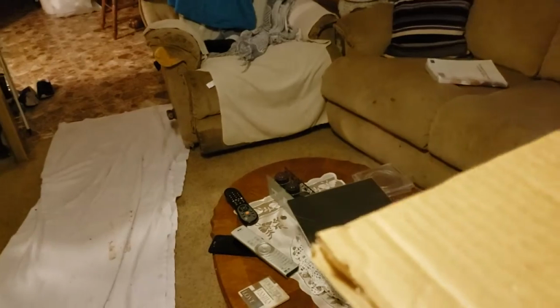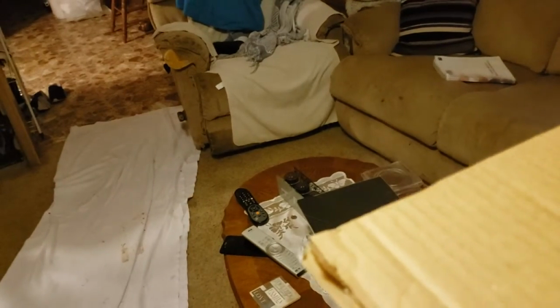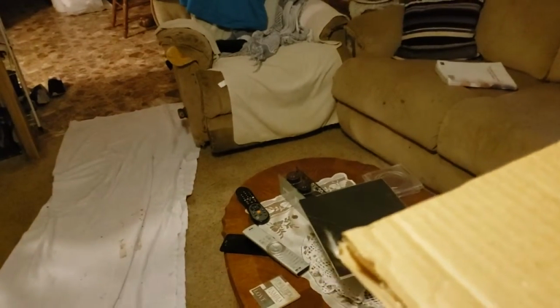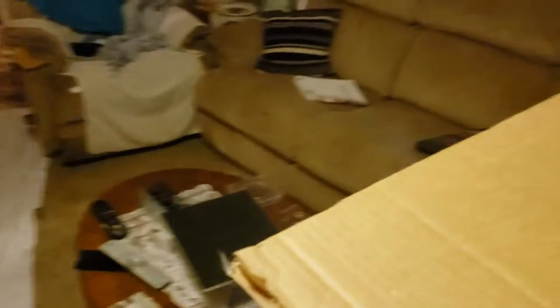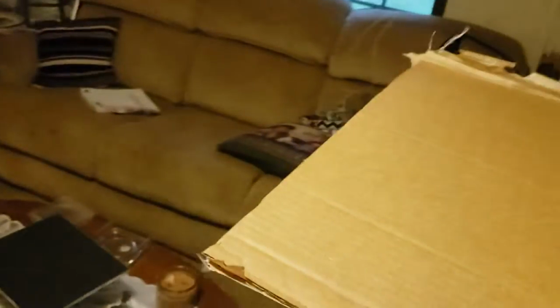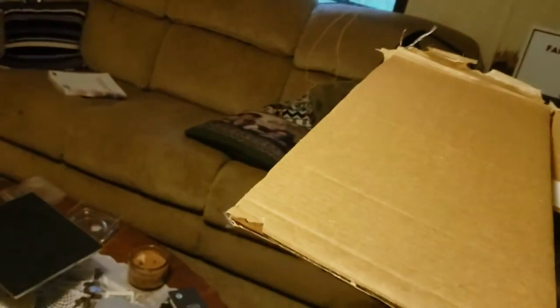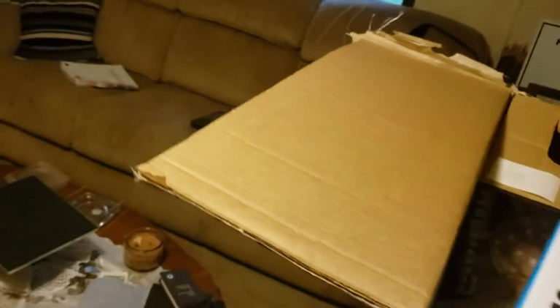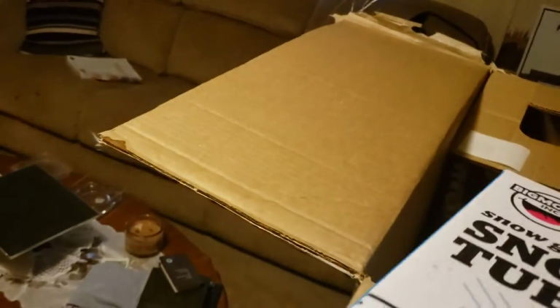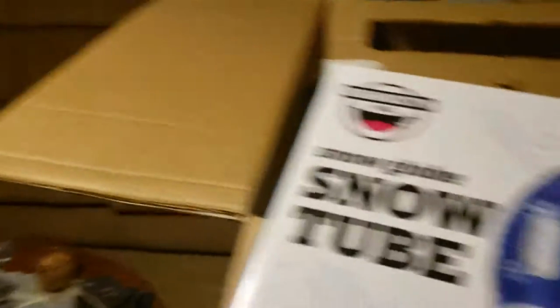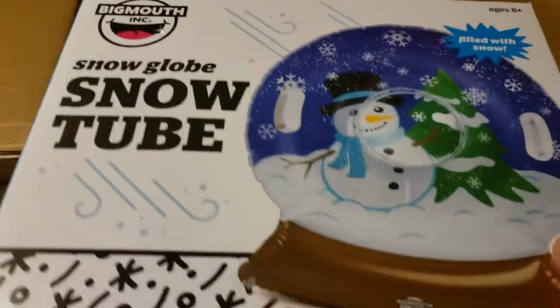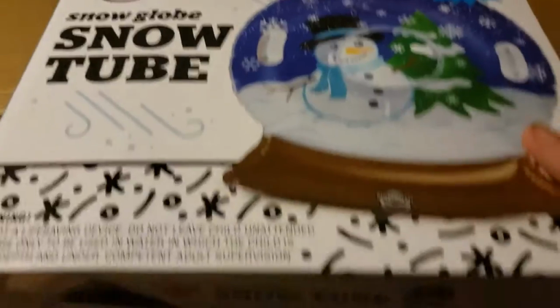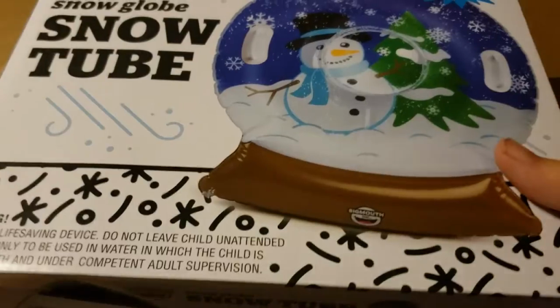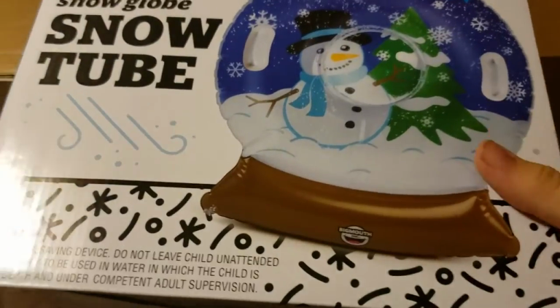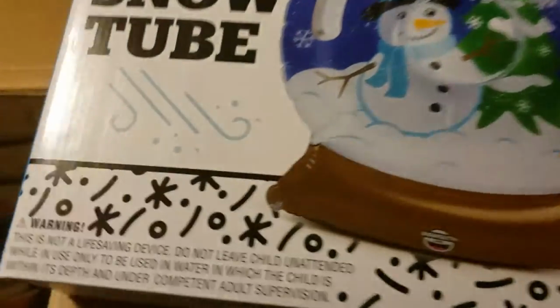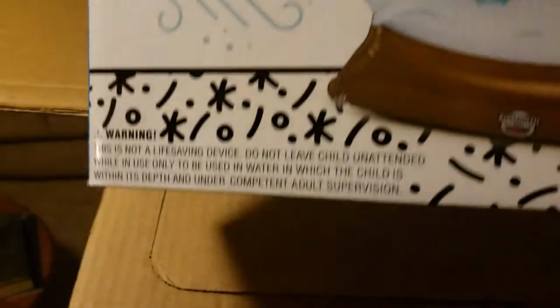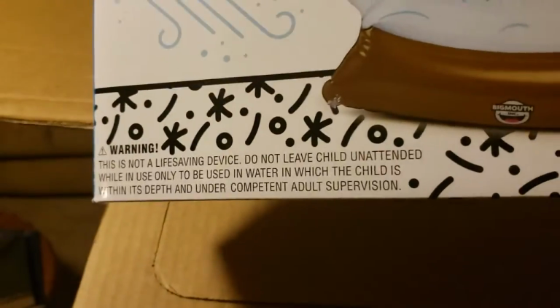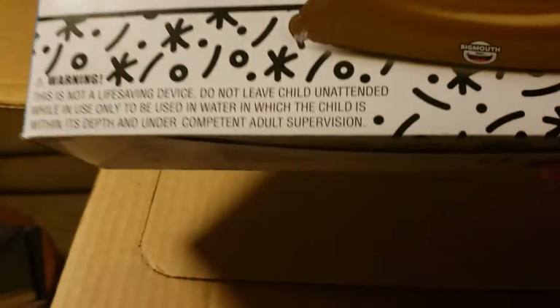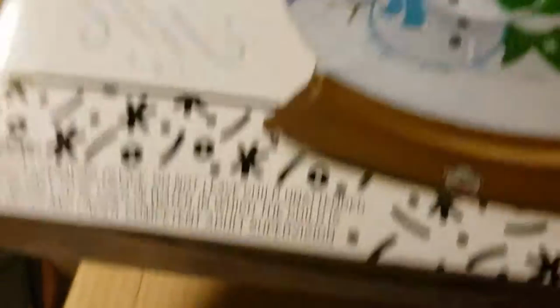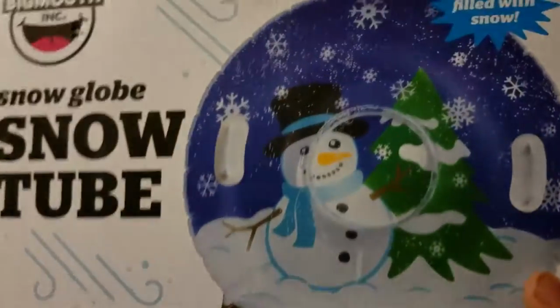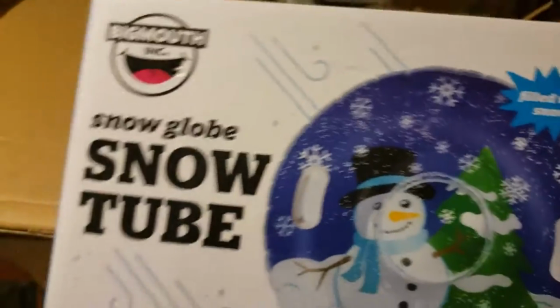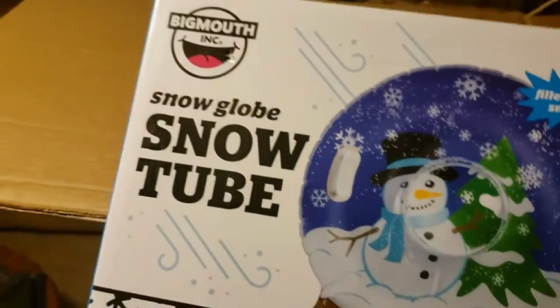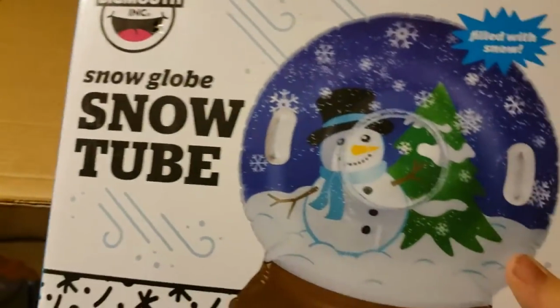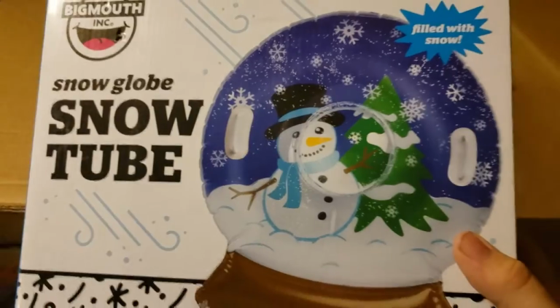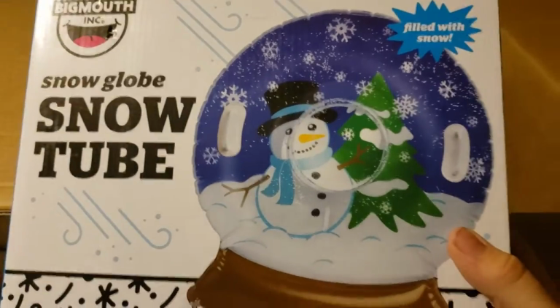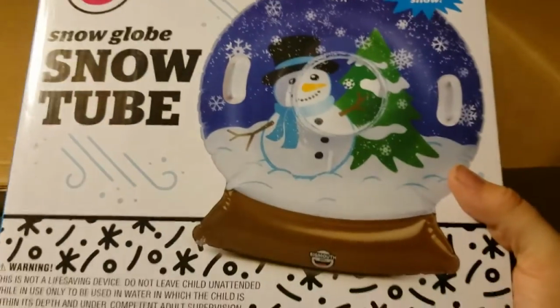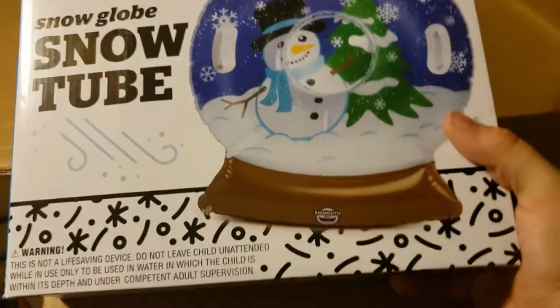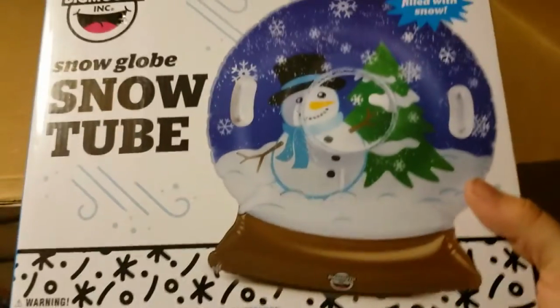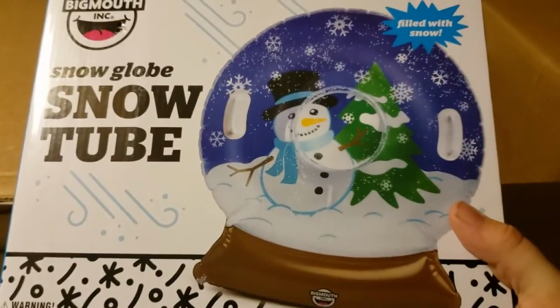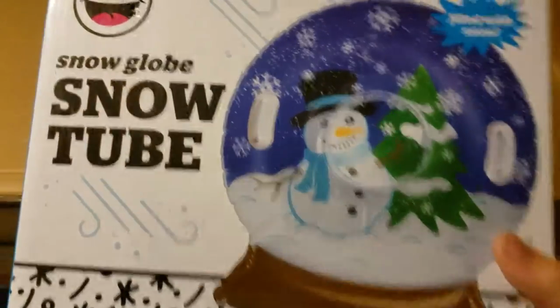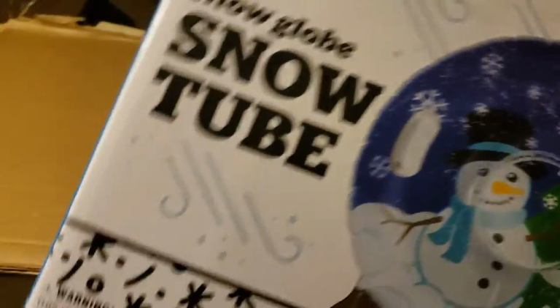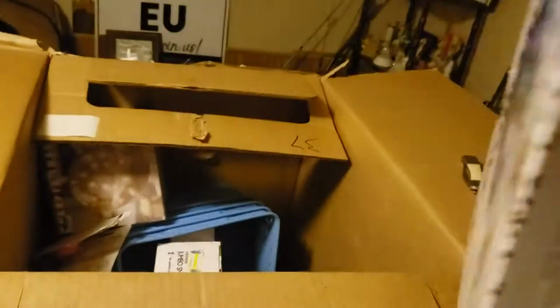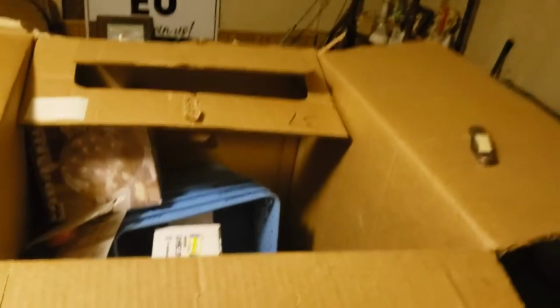Oh, this looks interesting — a snow globe snow tube. It looks like some sort of inflatable thing, filled with snow. Maybe about $10 for that.